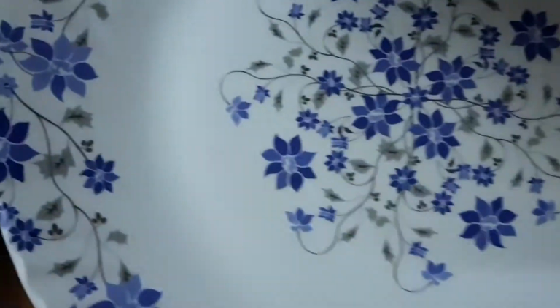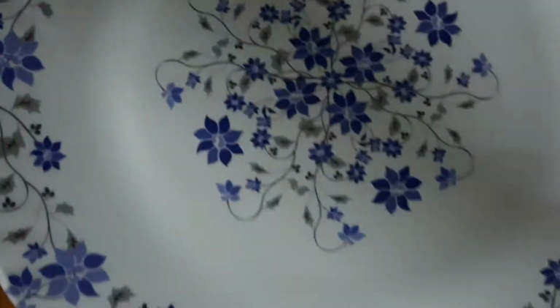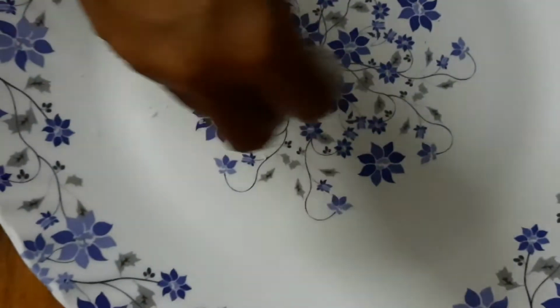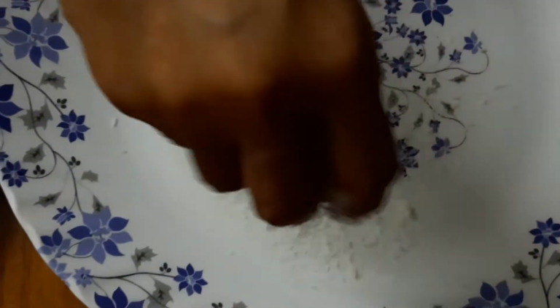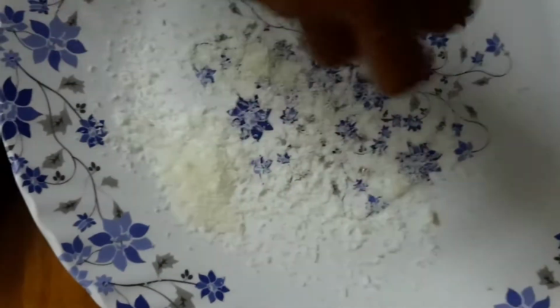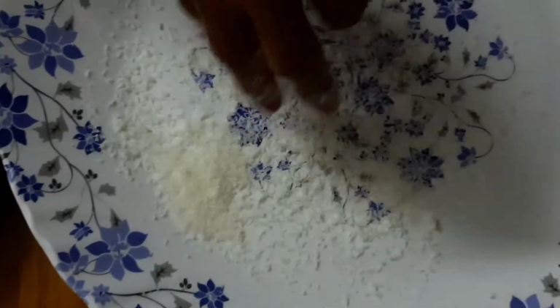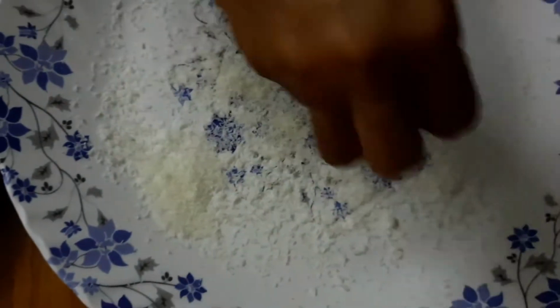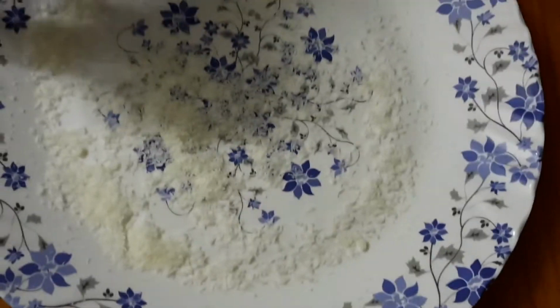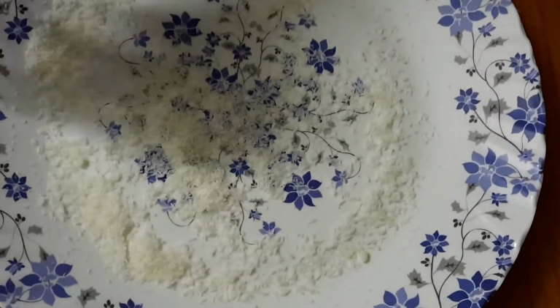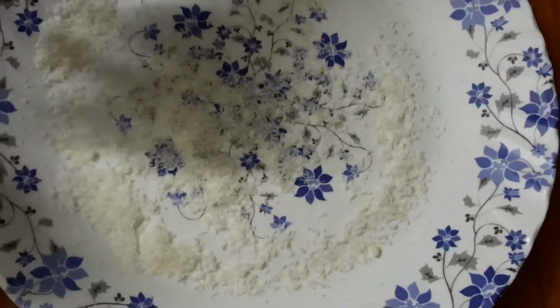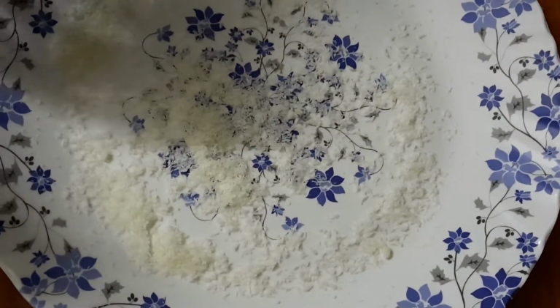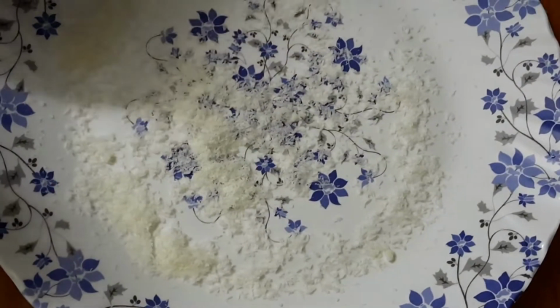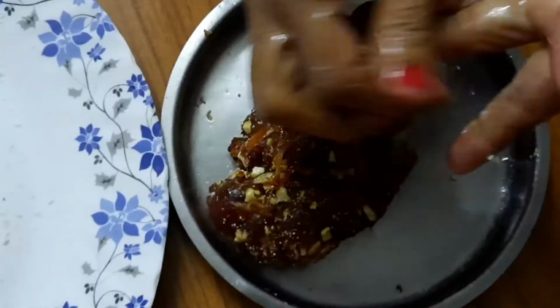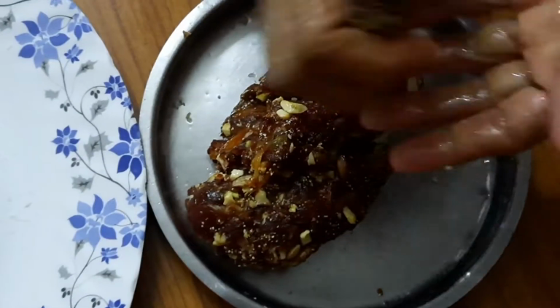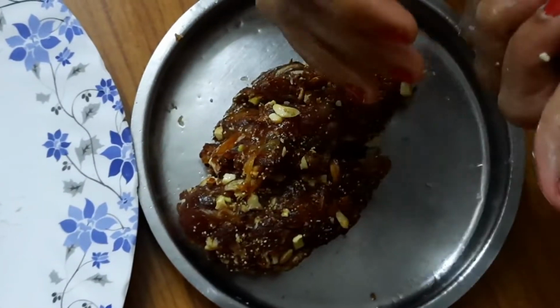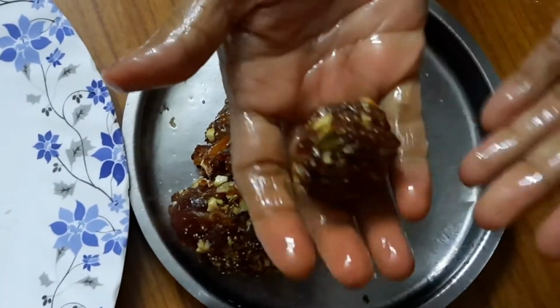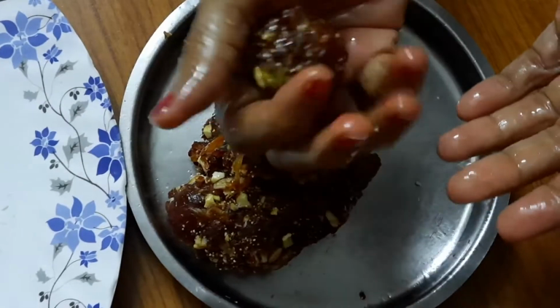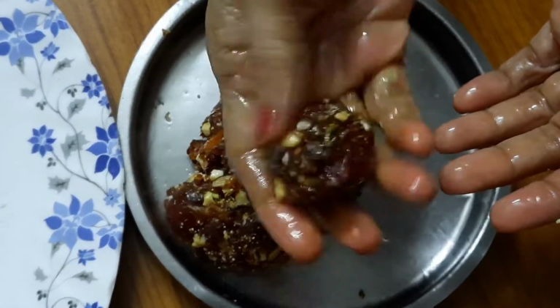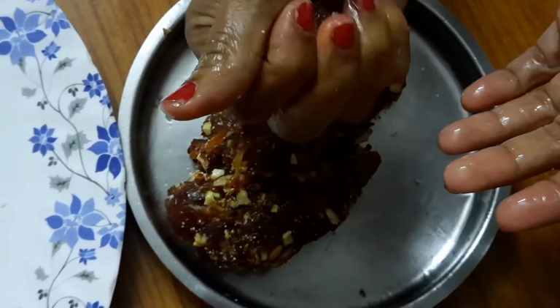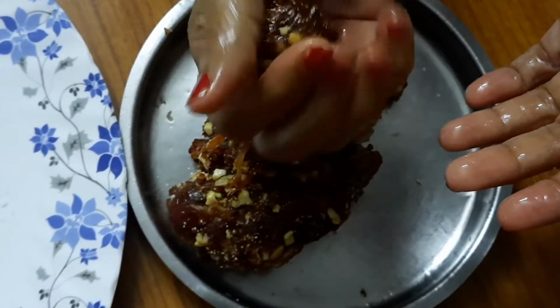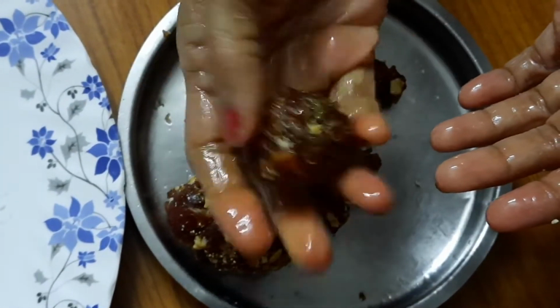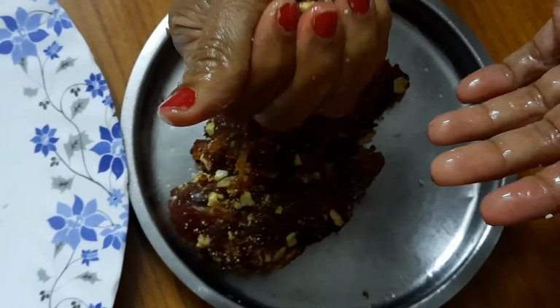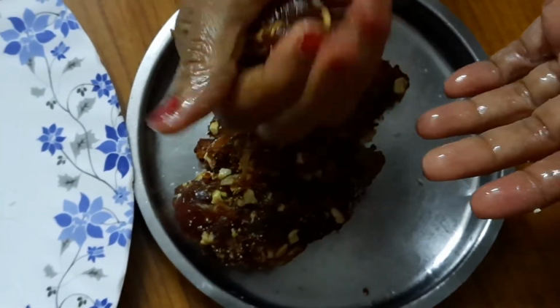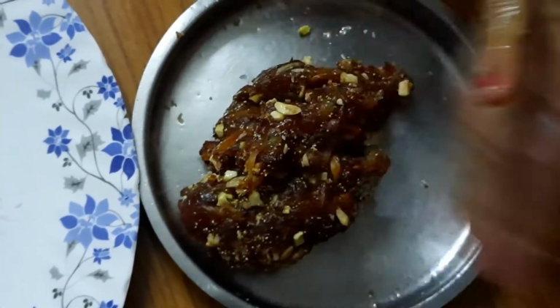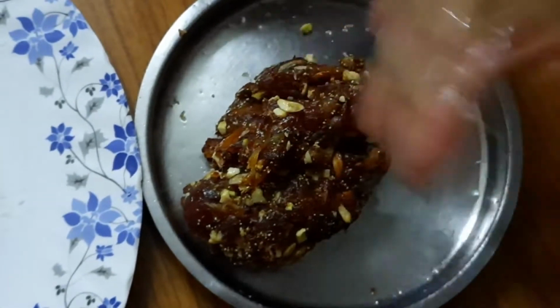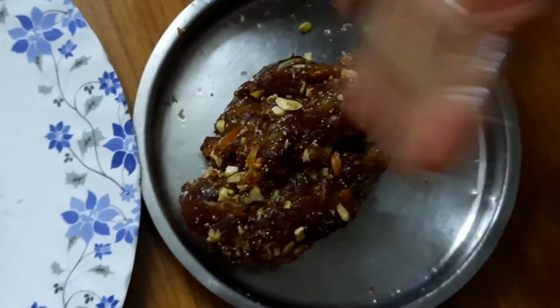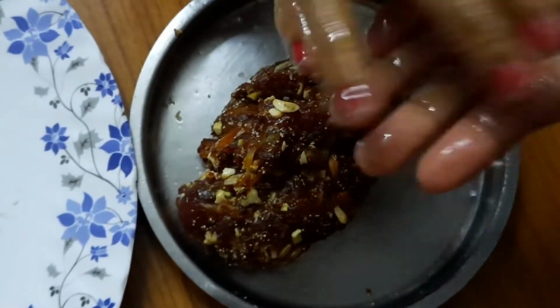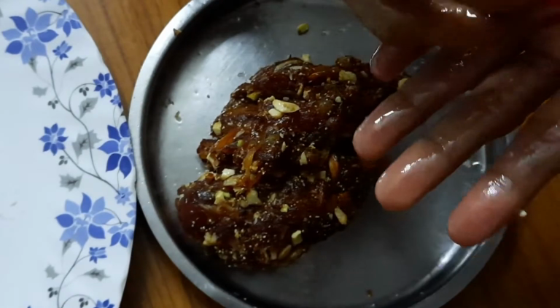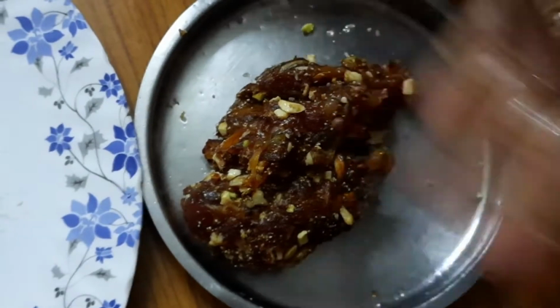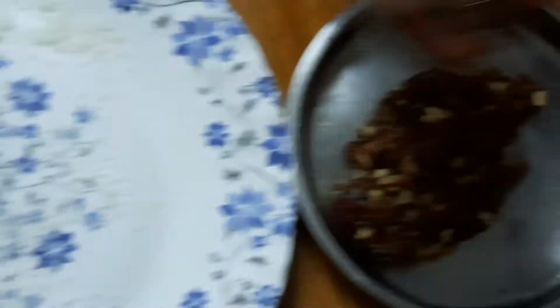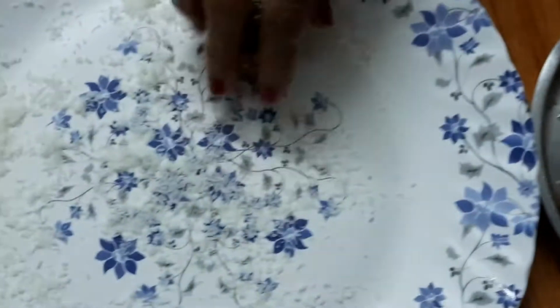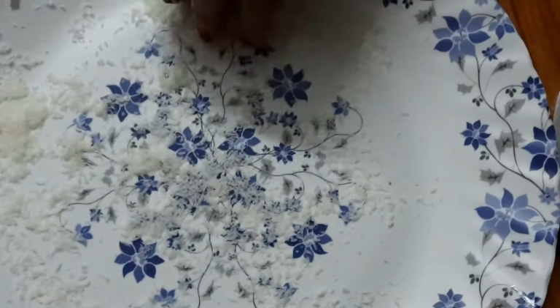Now, we add some dry grated coconut powder and we will start to make the mixture into ladoos. After making them, we will coat each ladoo with dry coconut powder.